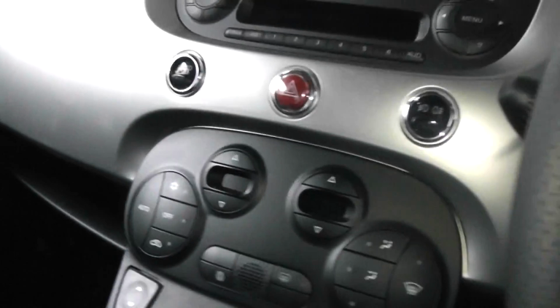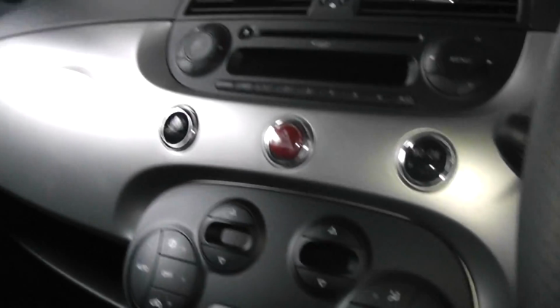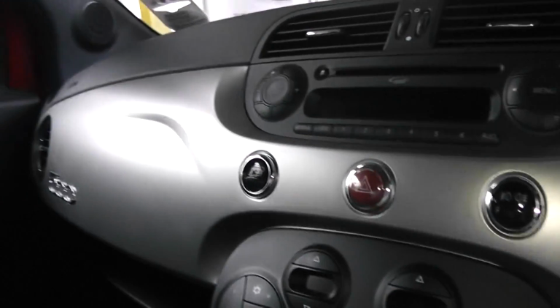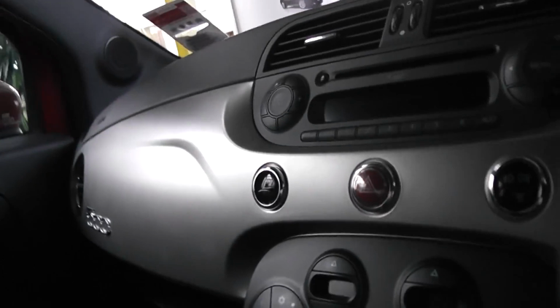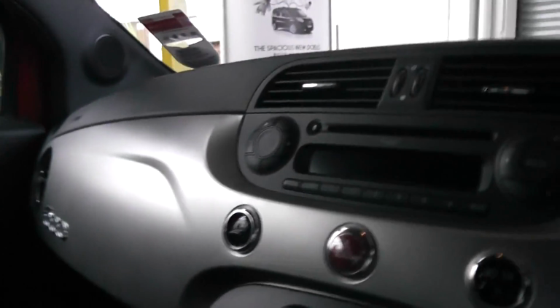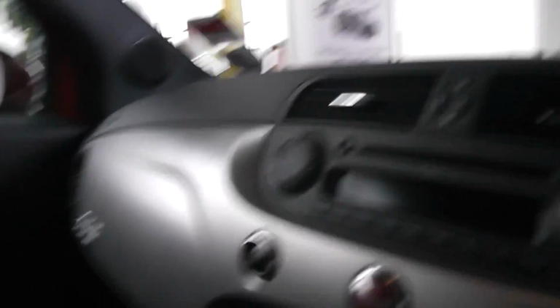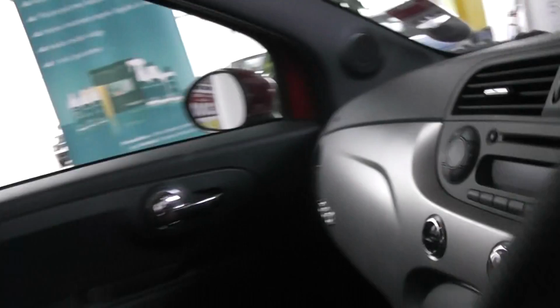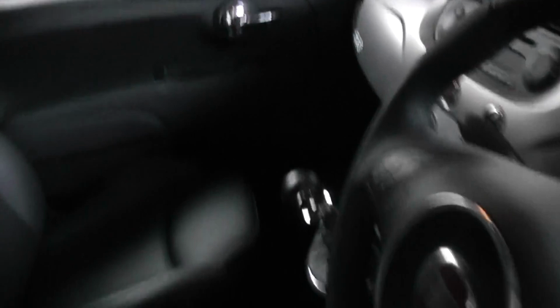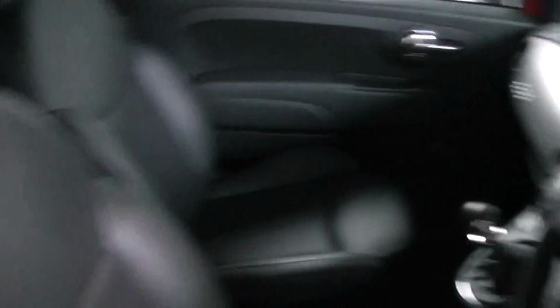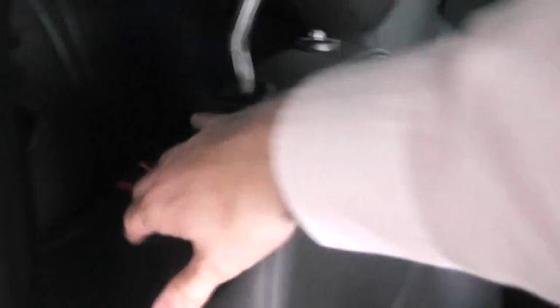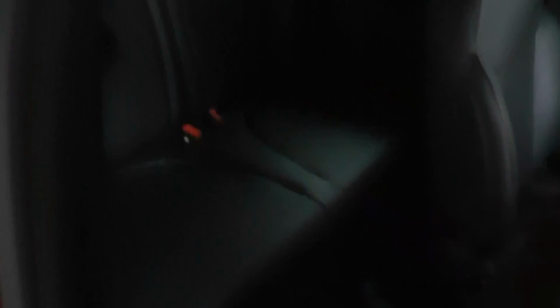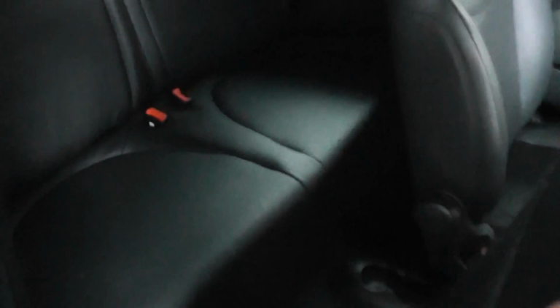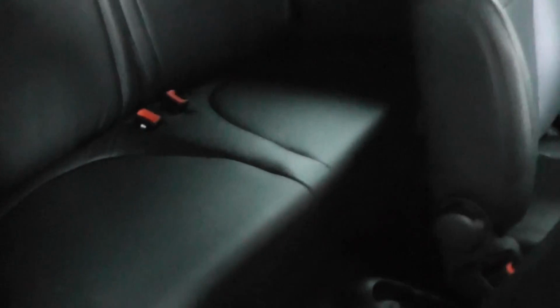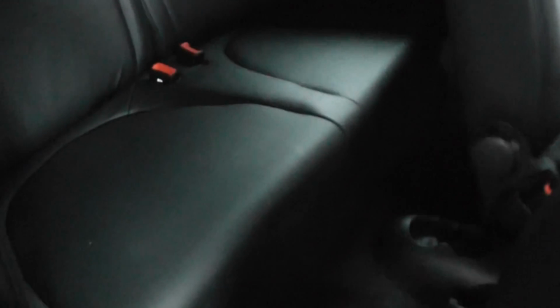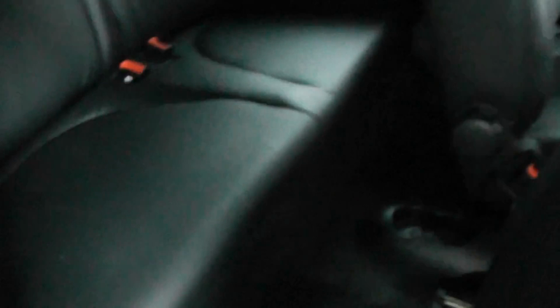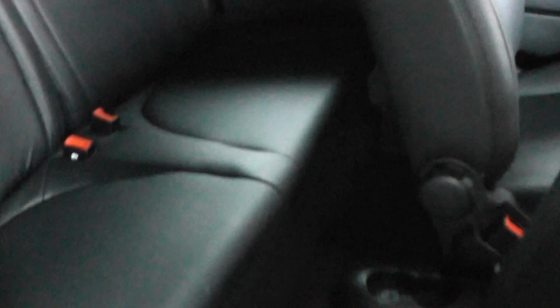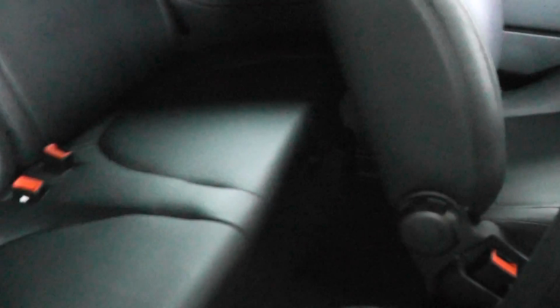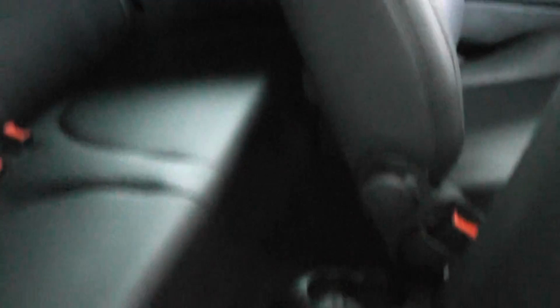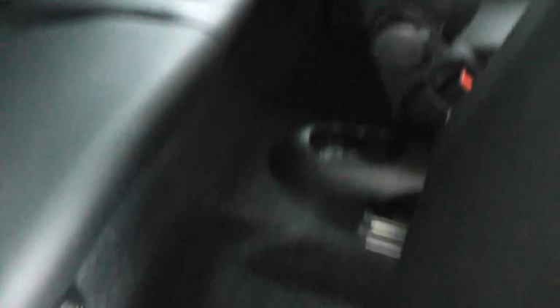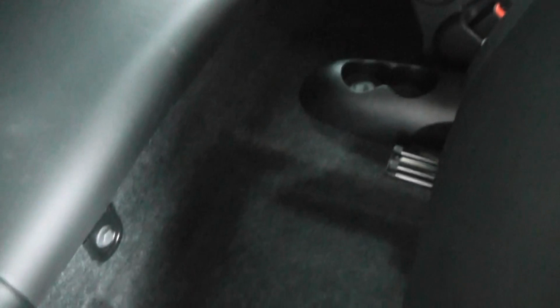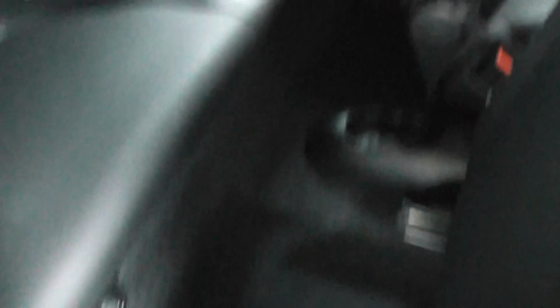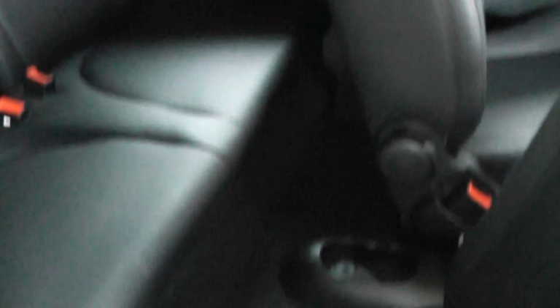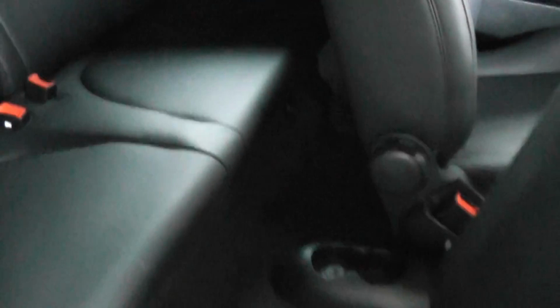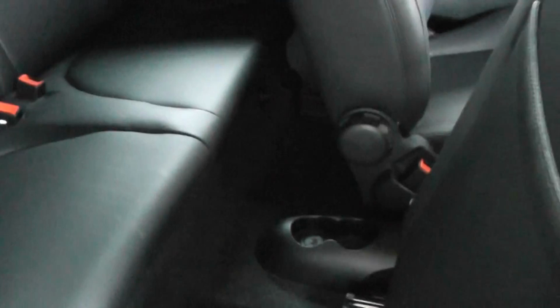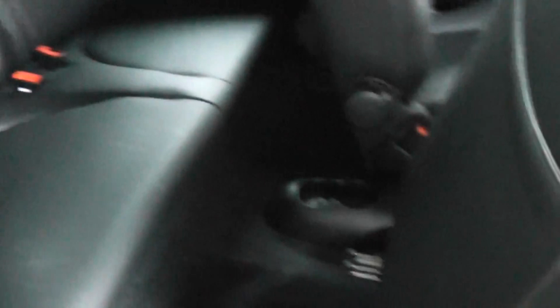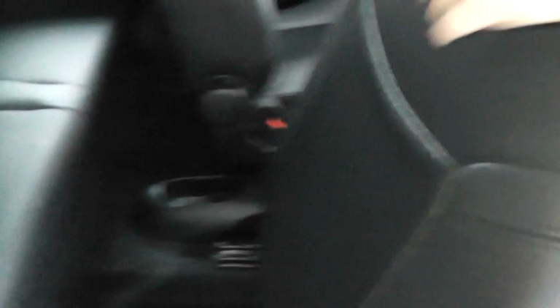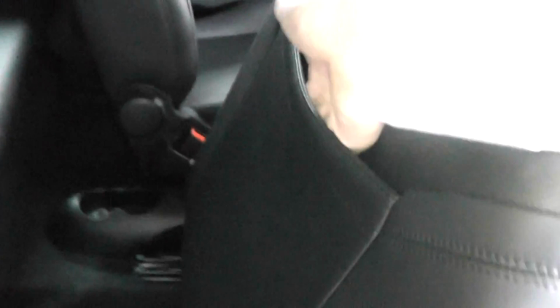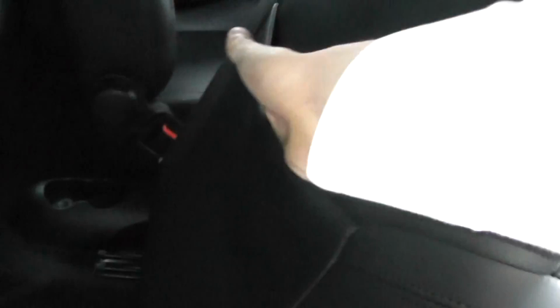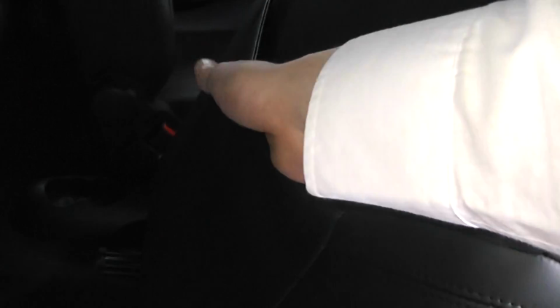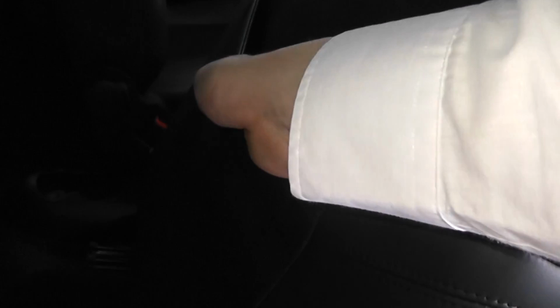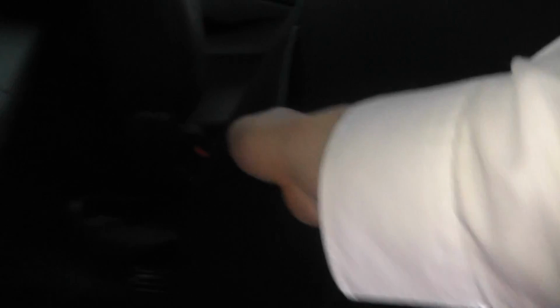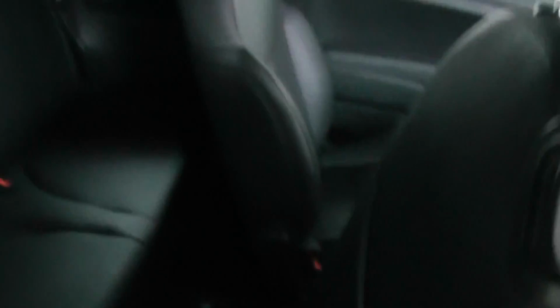Now if we take a look into the back of the 500 through the front seat, you can see the same seating throughout and the fact that it's fairly spacious in the back for any backseat passengers. There's also some additional storage in the back of the driver's seat.